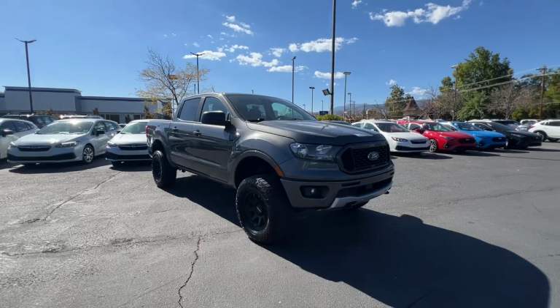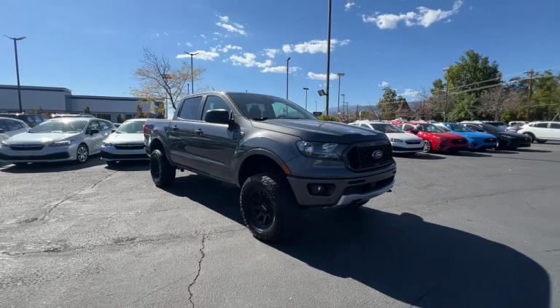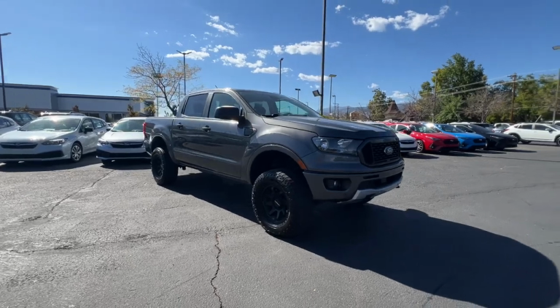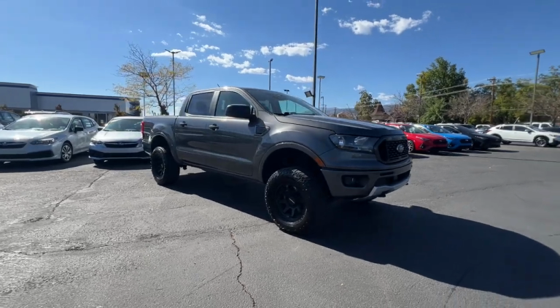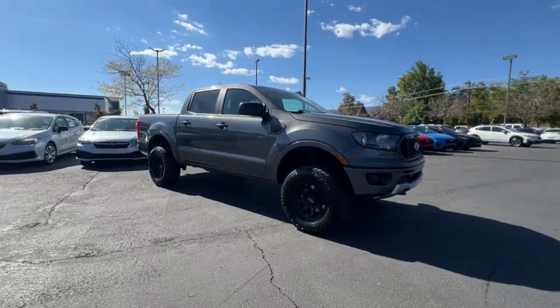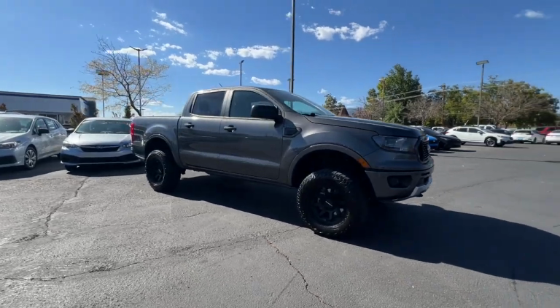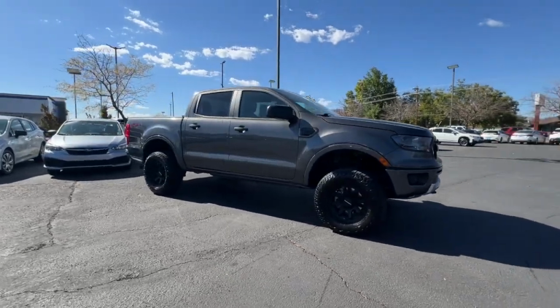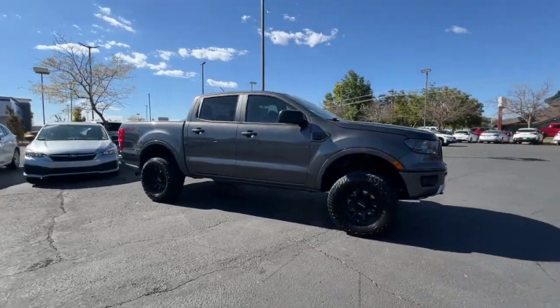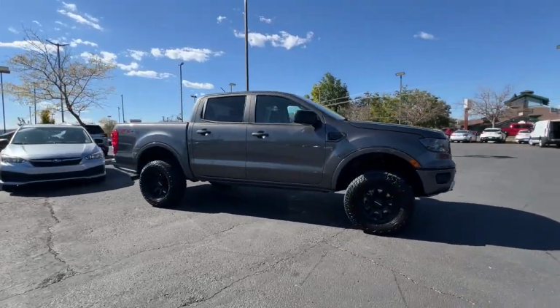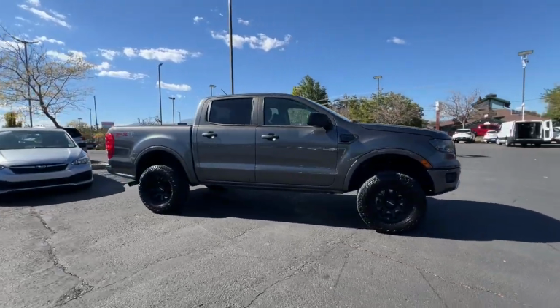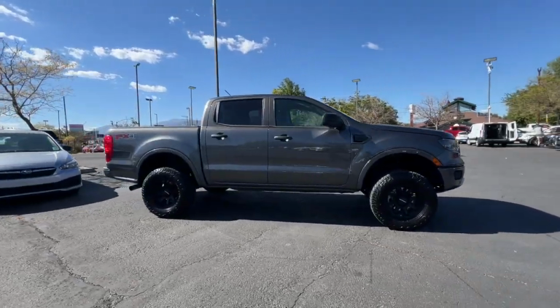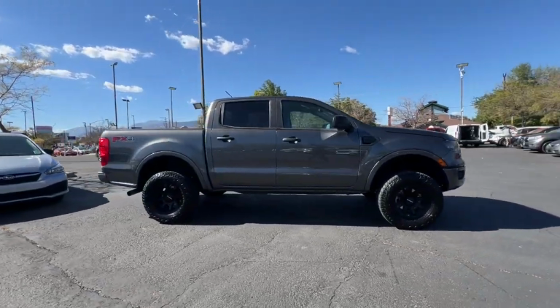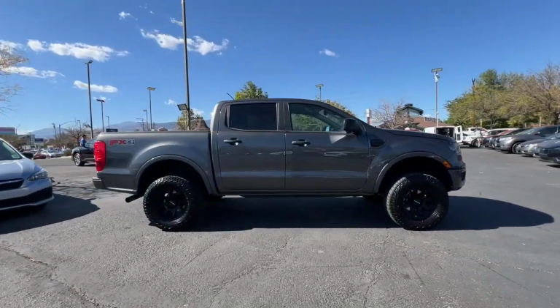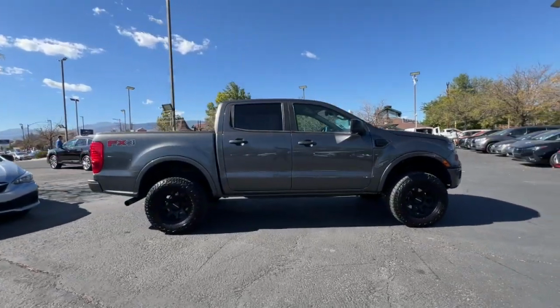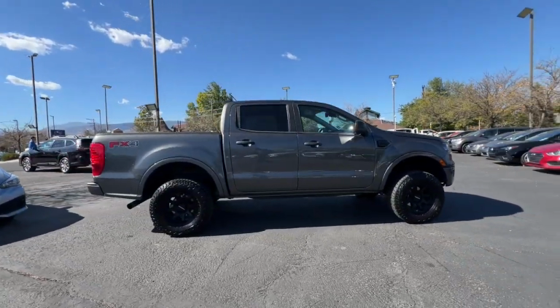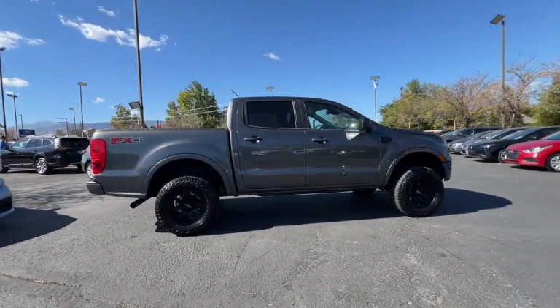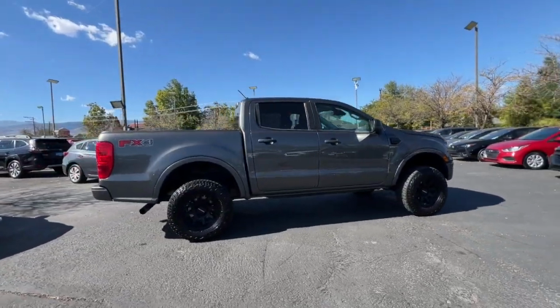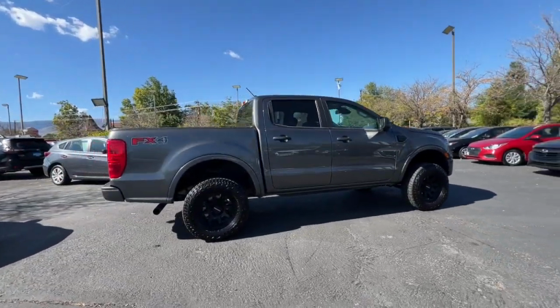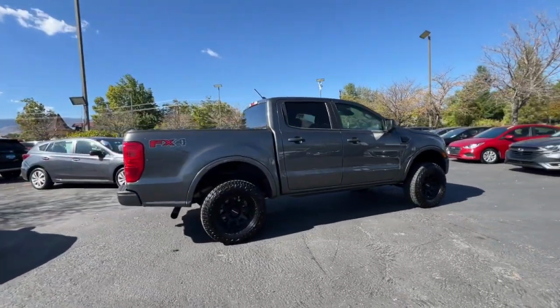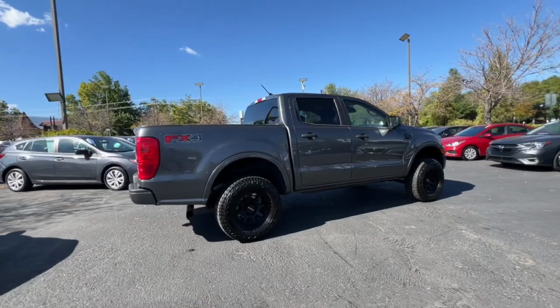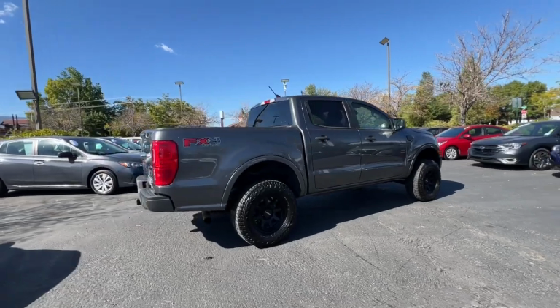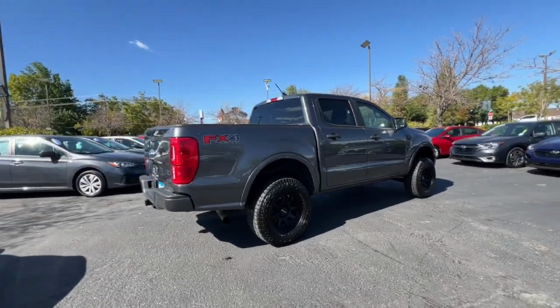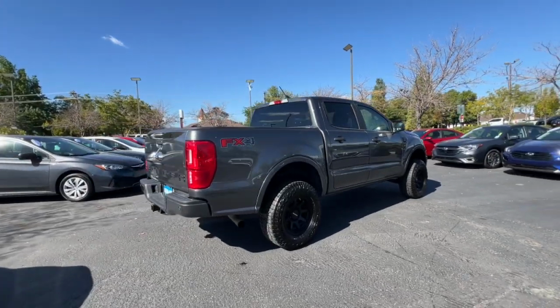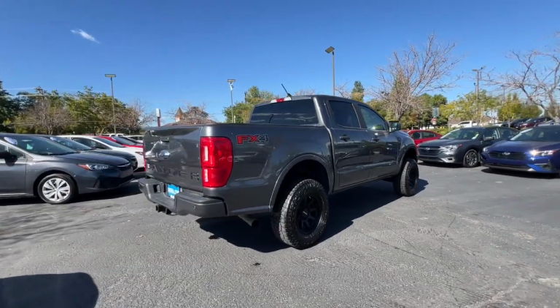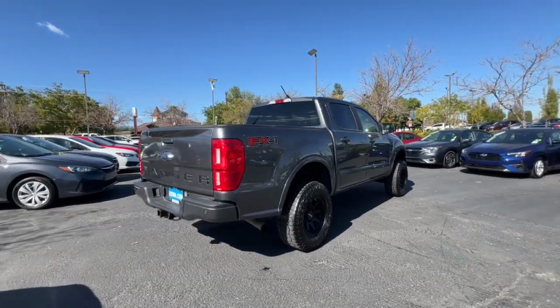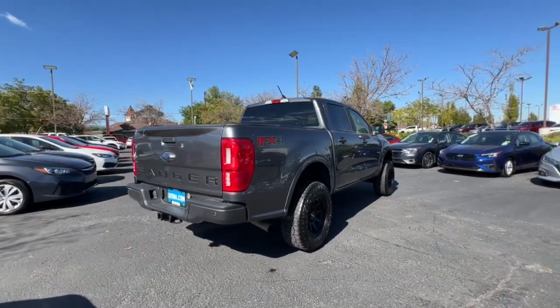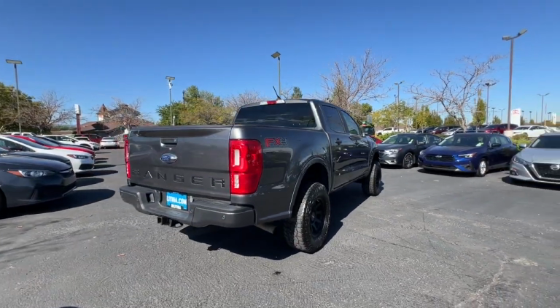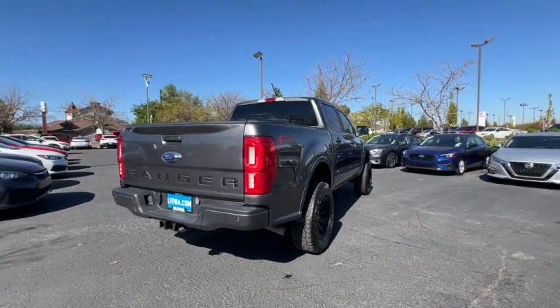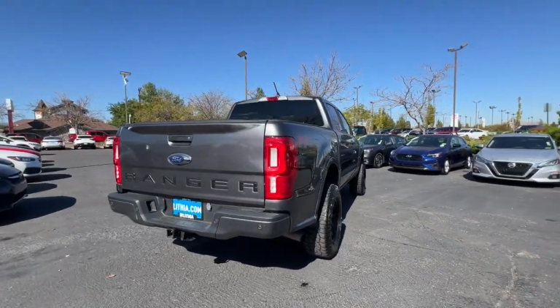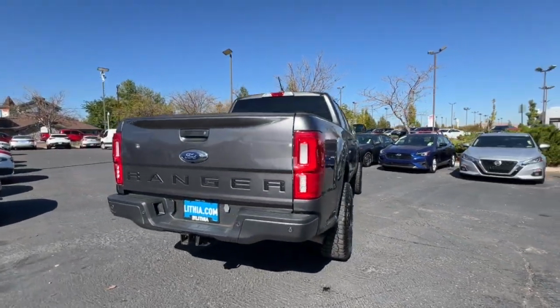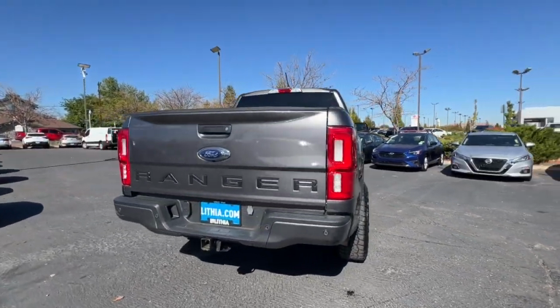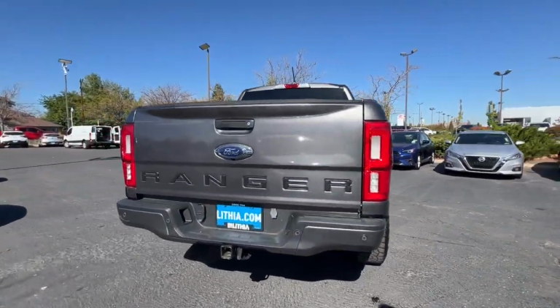You will love the features of this 2020 Ford Ranger. With less than 70,000 miles on the odometer, this vehicle stands out from the rest.